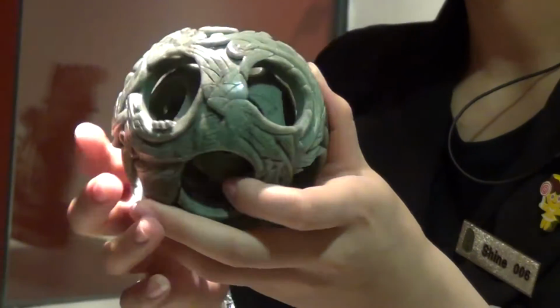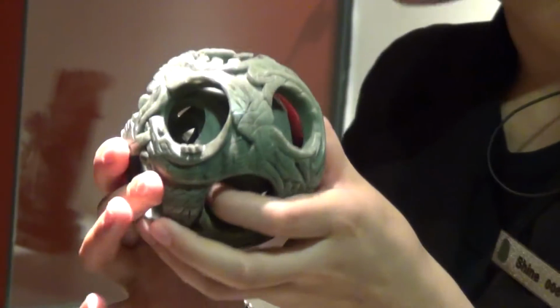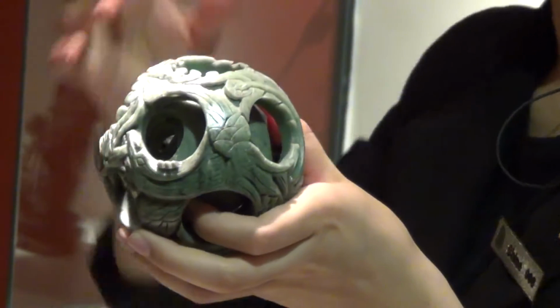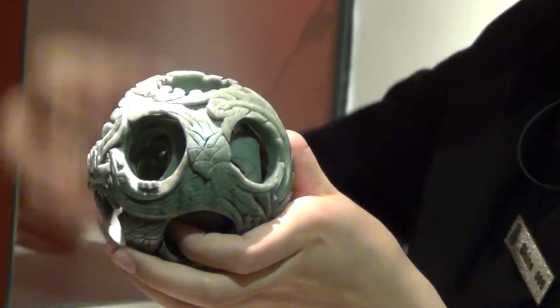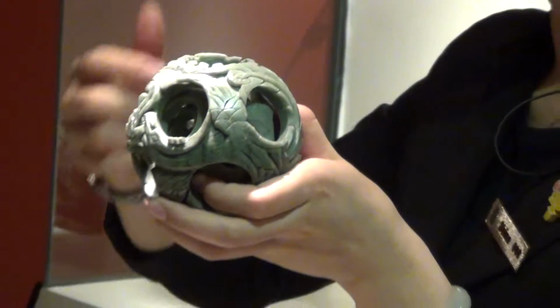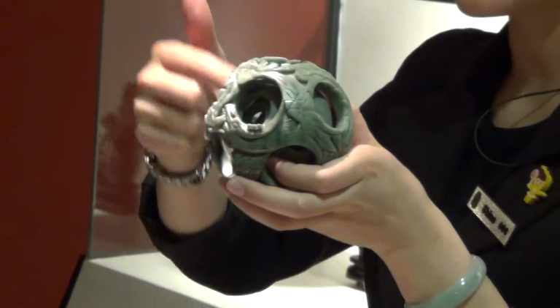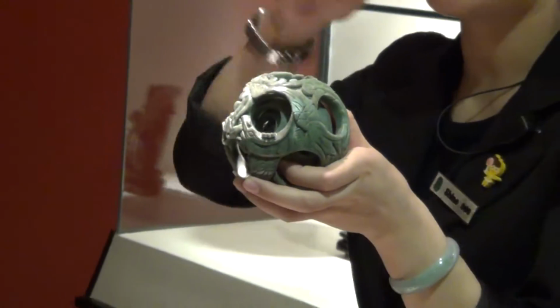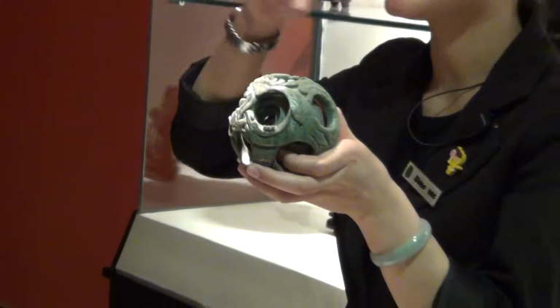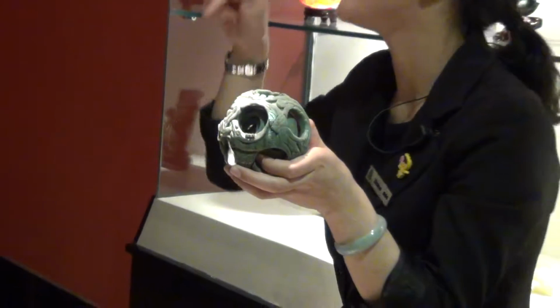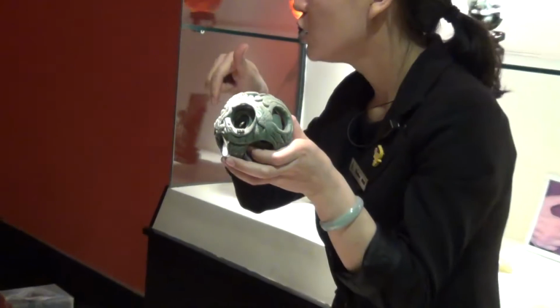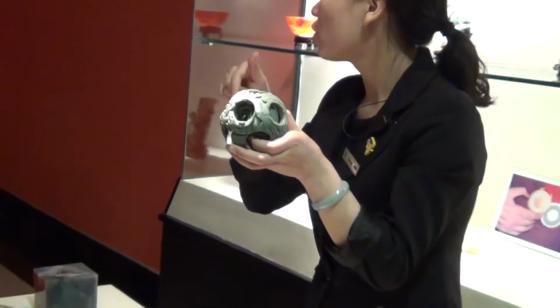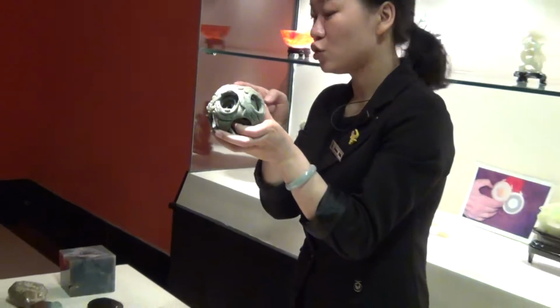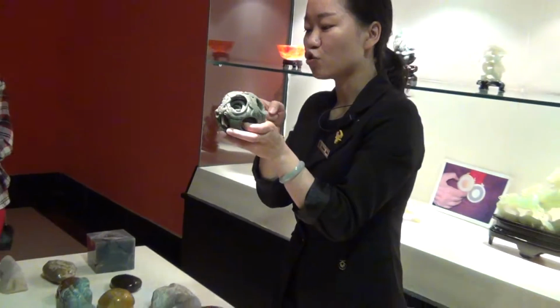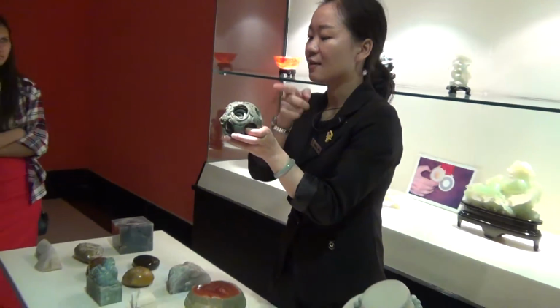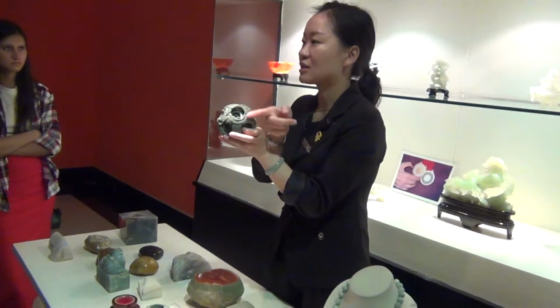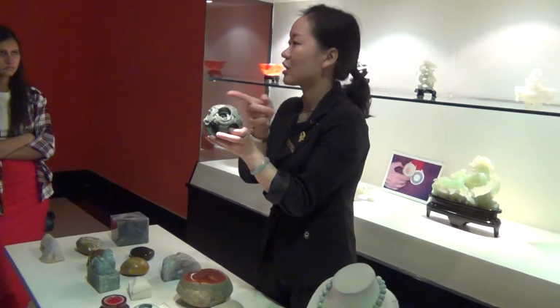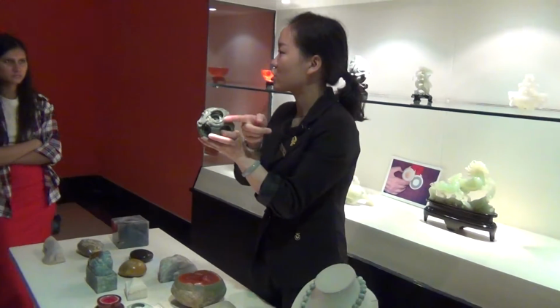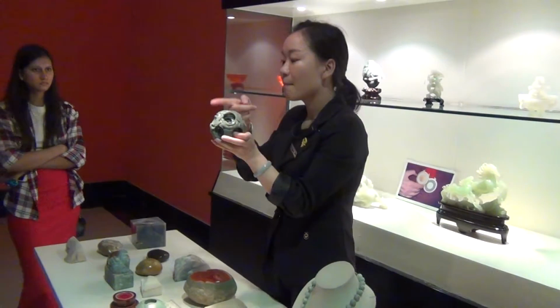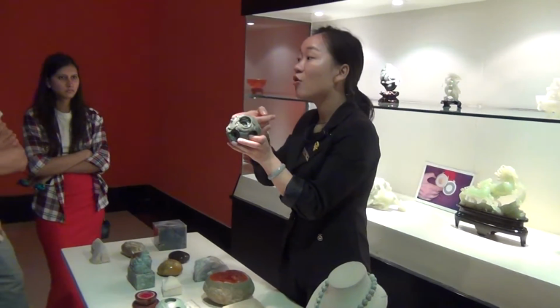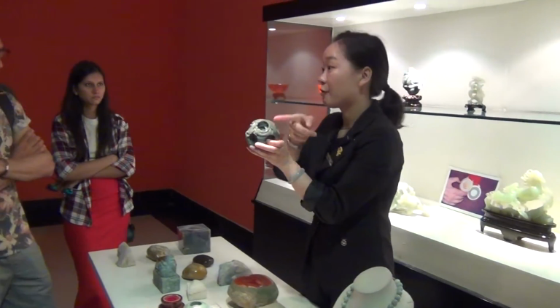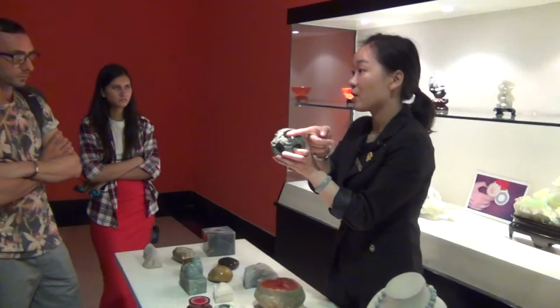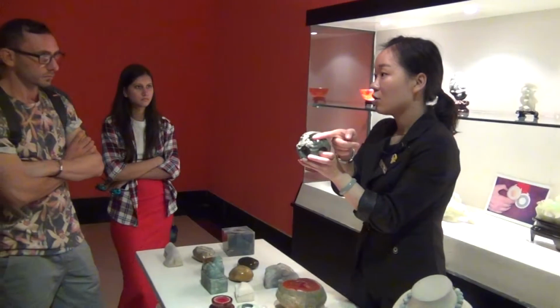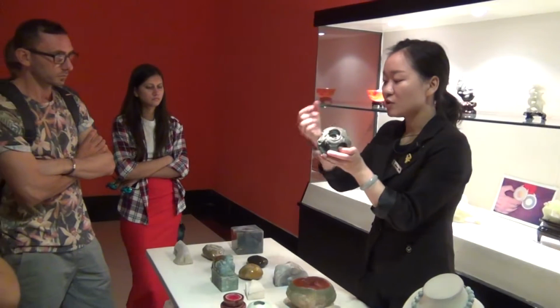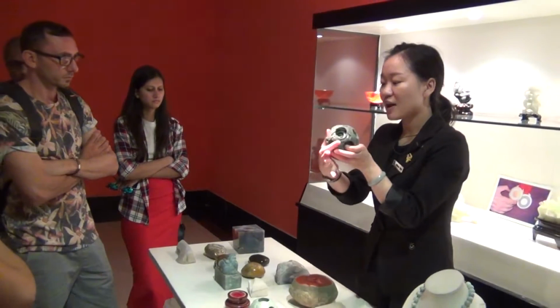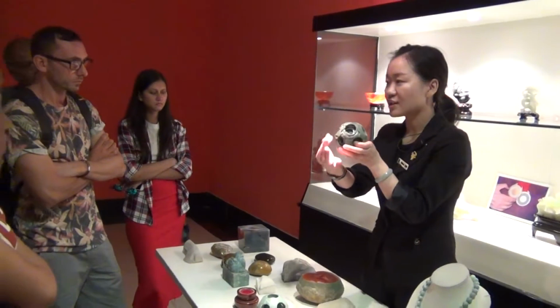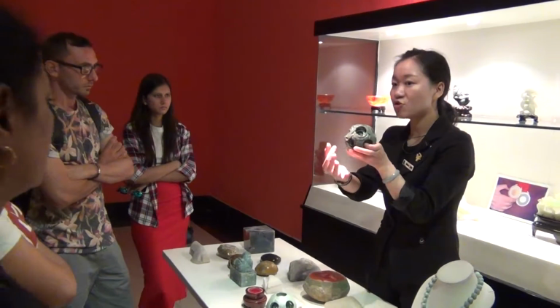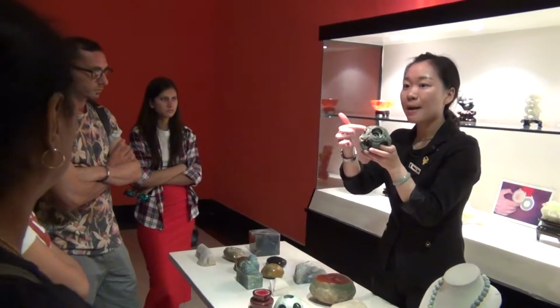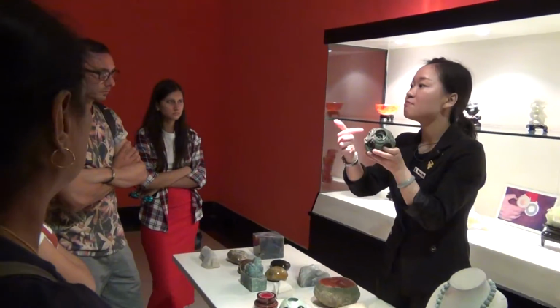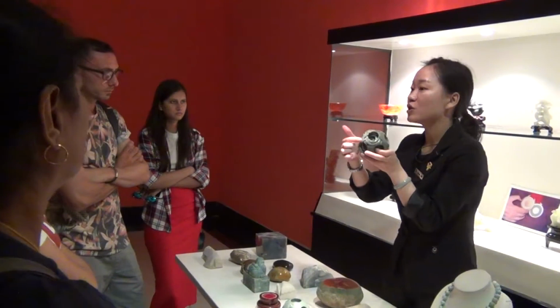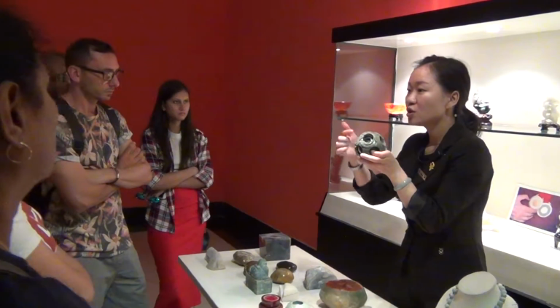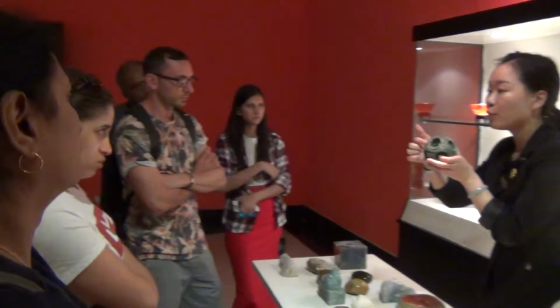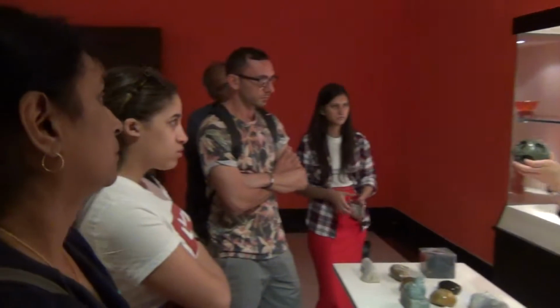Why? Because in China, if something can symbolize family, we will use the dragon and the phoenix for decoration. Male and the female. So when these two animals get together, happy marriage.